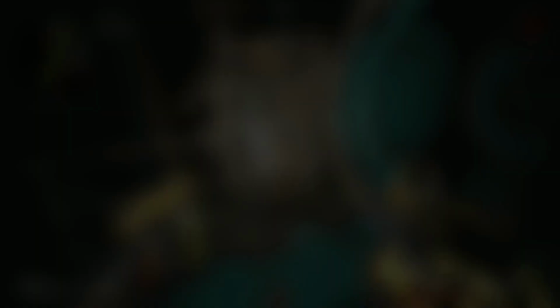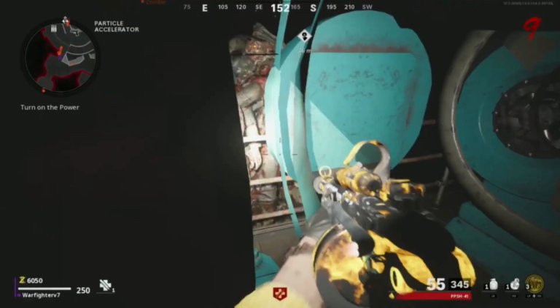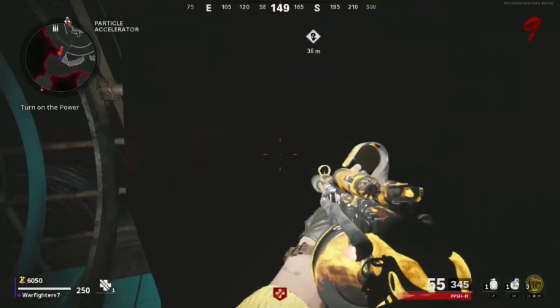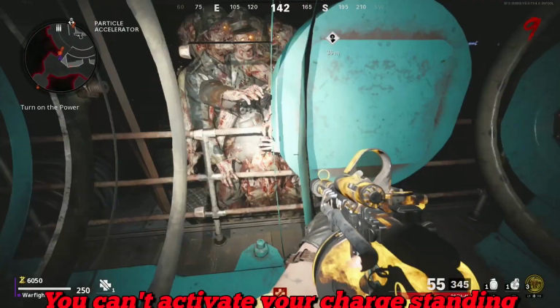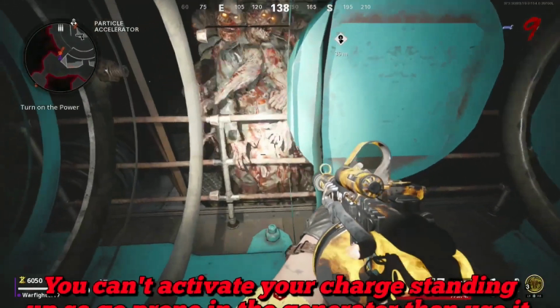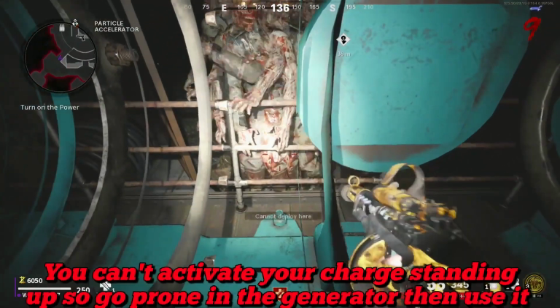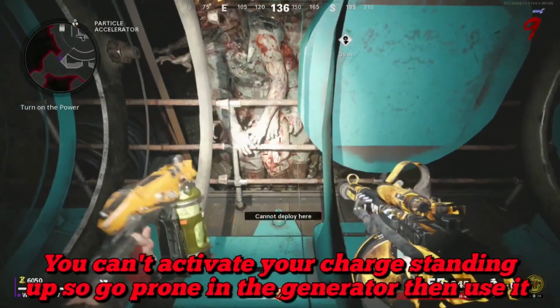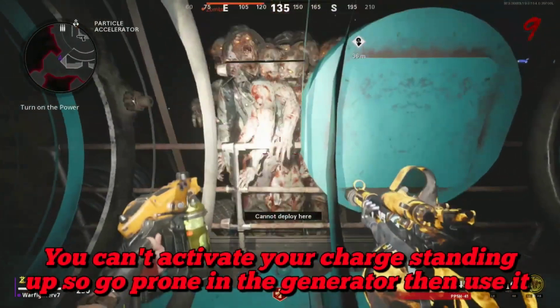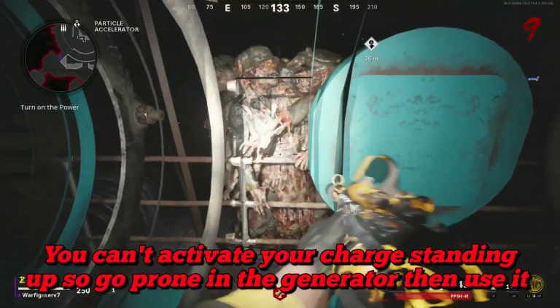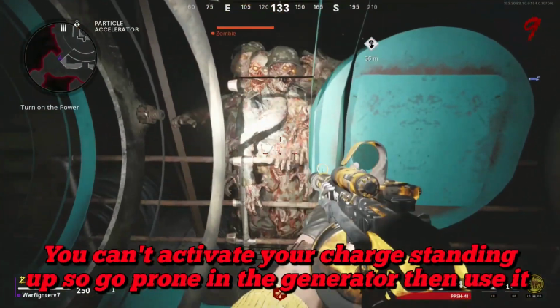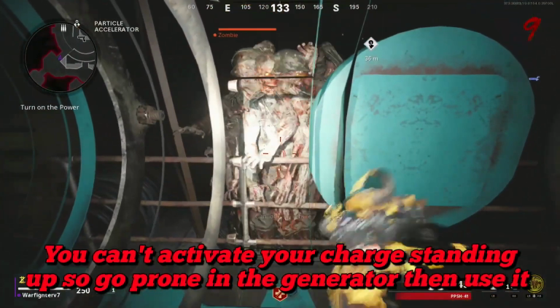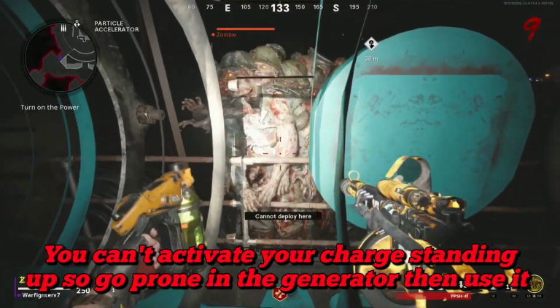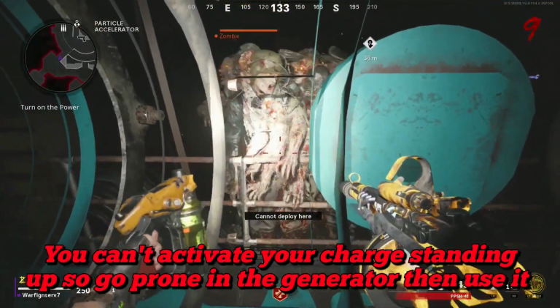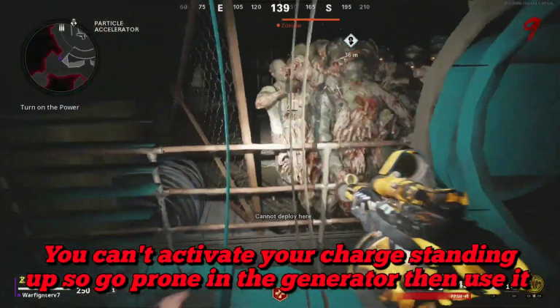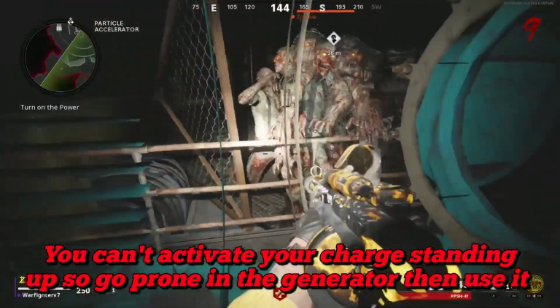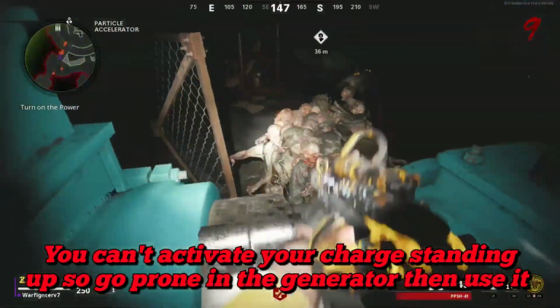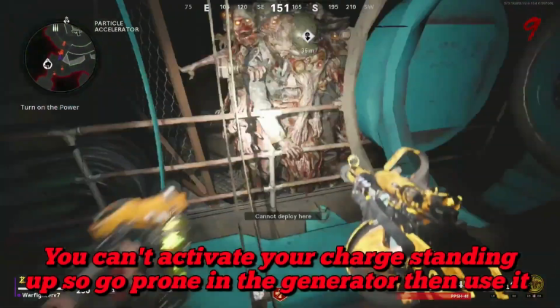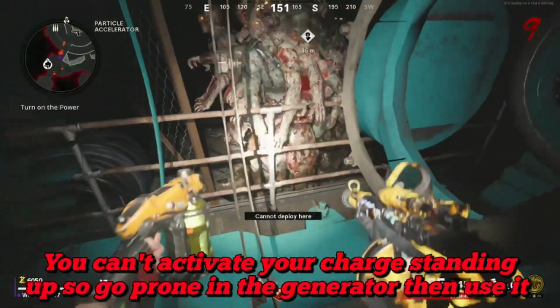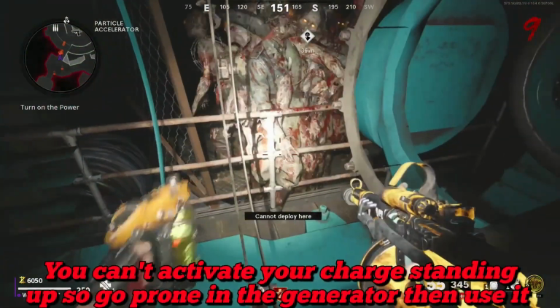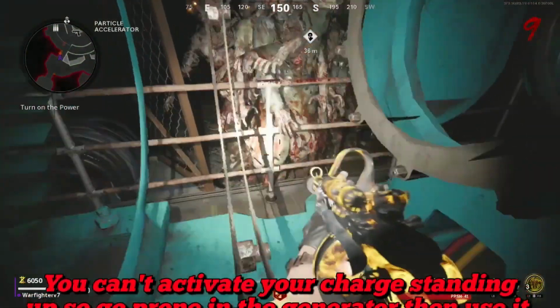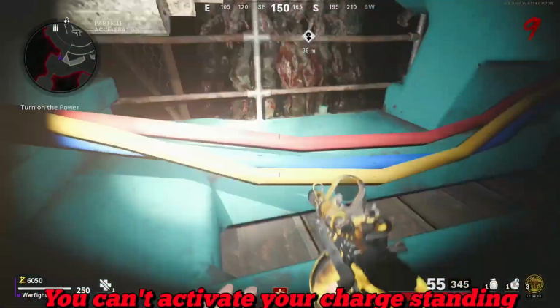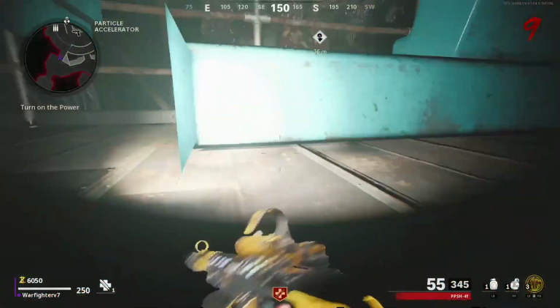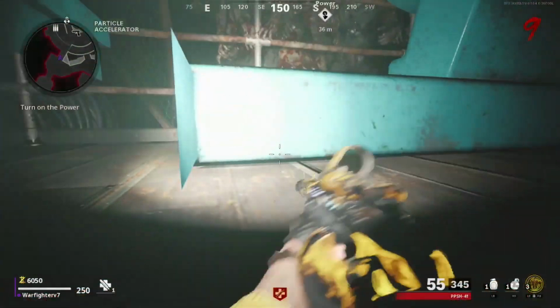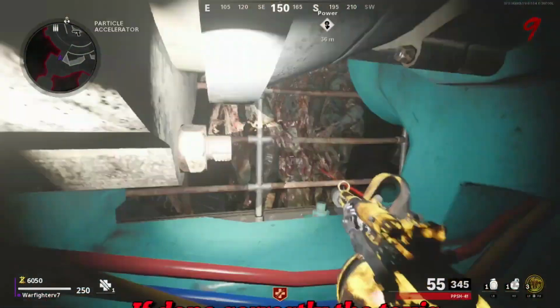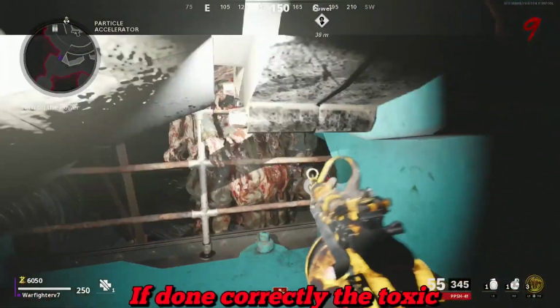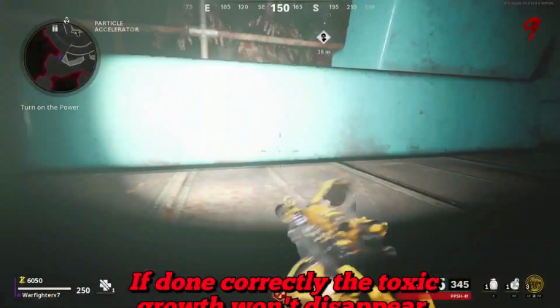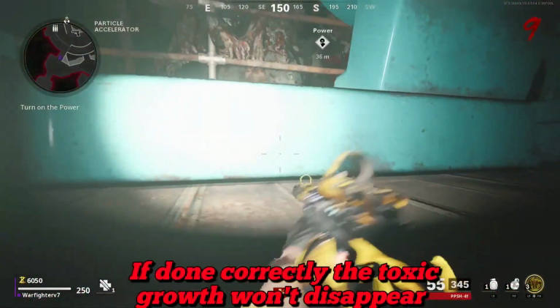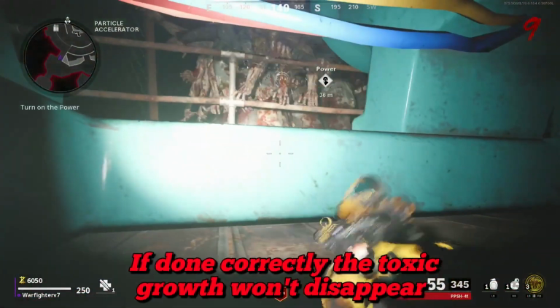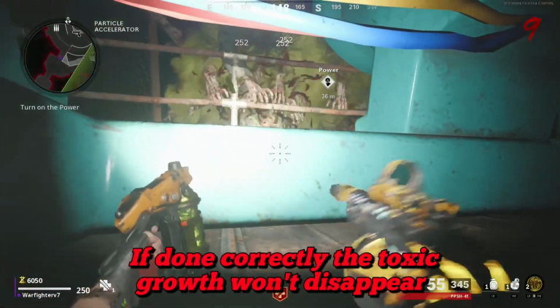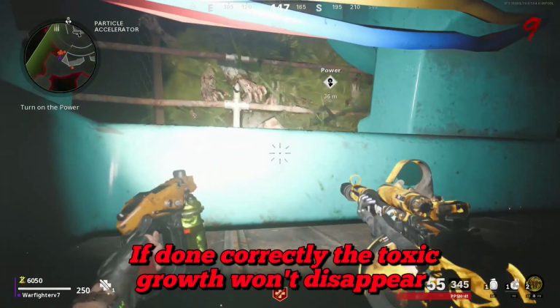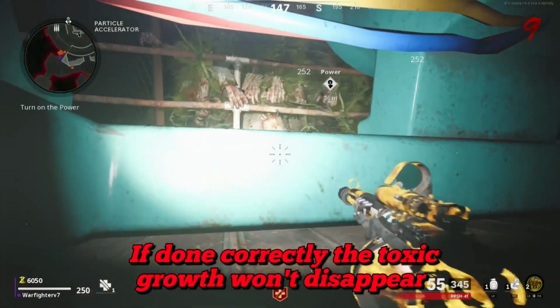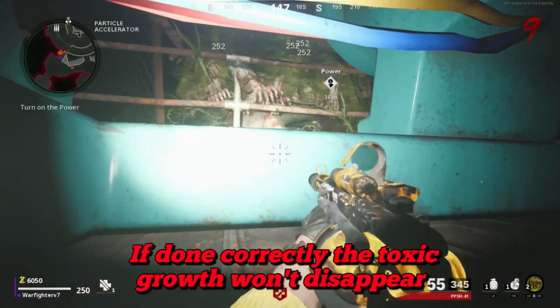No zombies will be able to hit you — even Megatons won't be able to hit you, they'll just pile up too. And if you don't turn on the power, the dogs won't spawn.